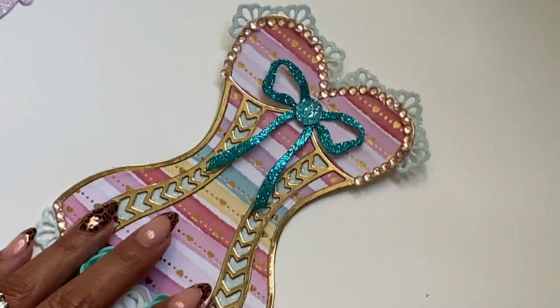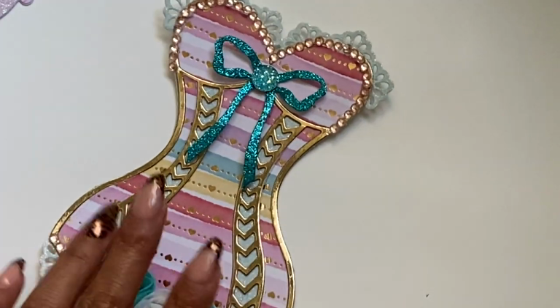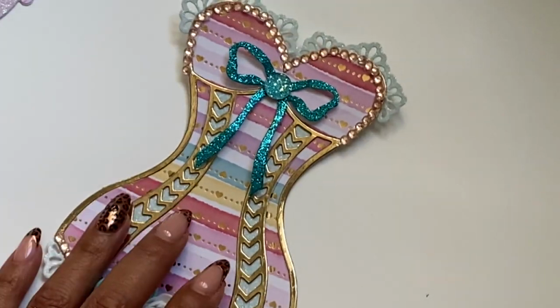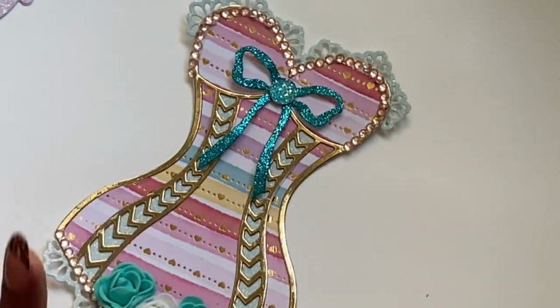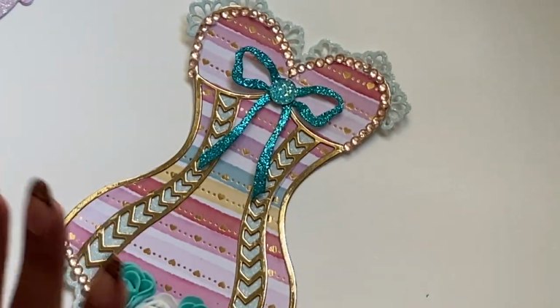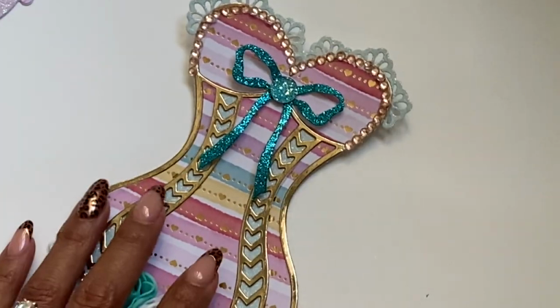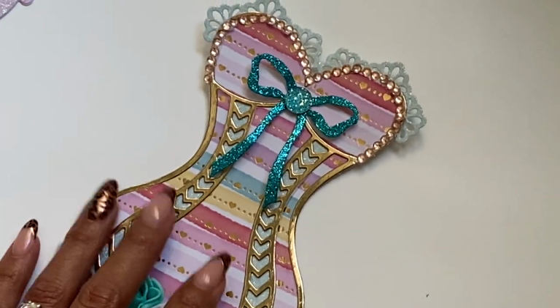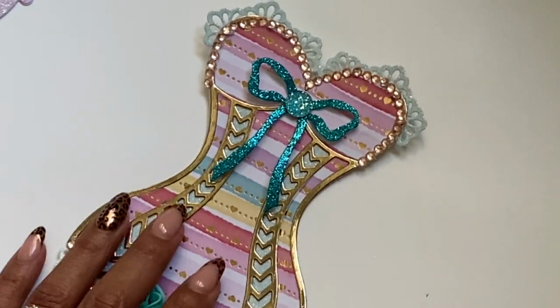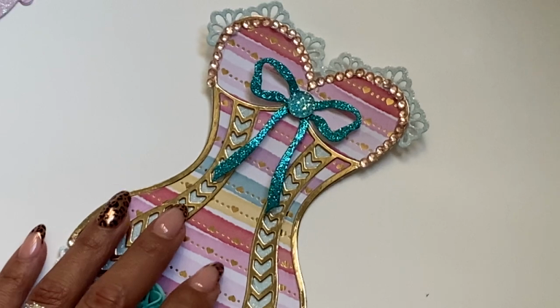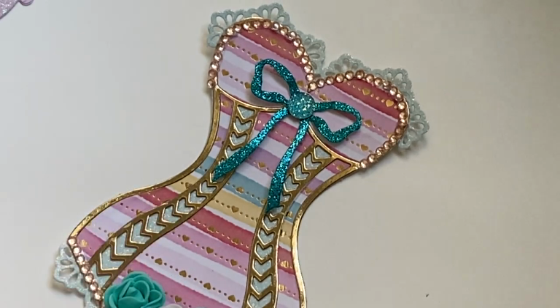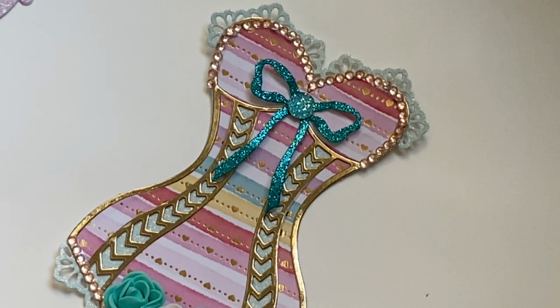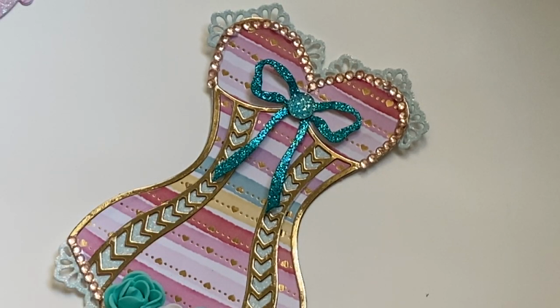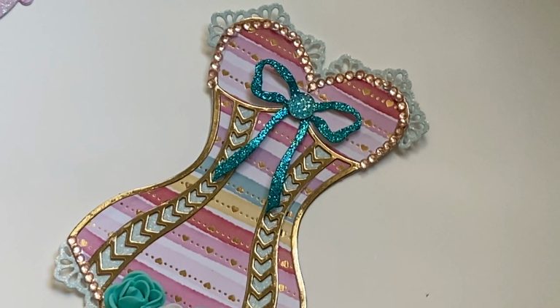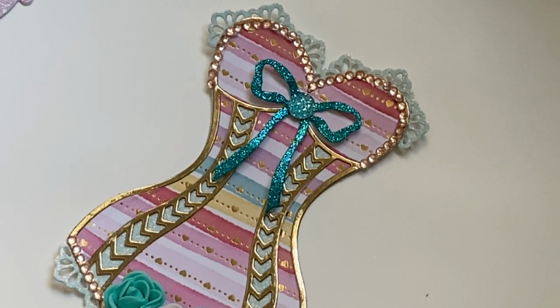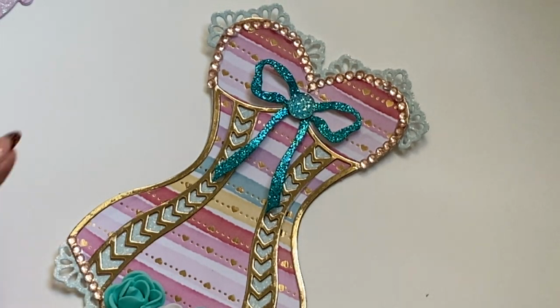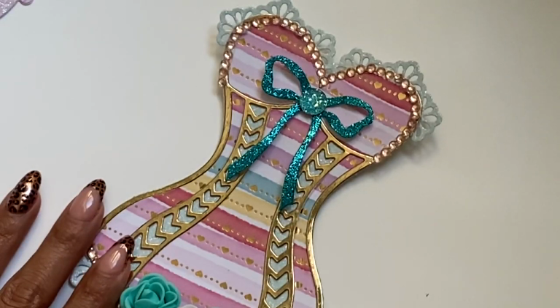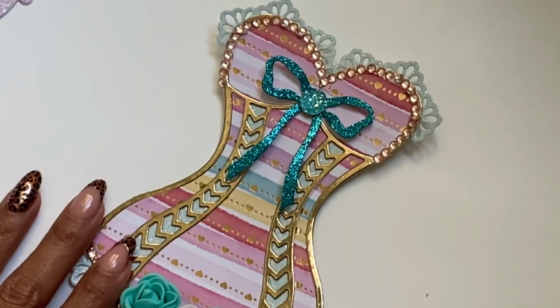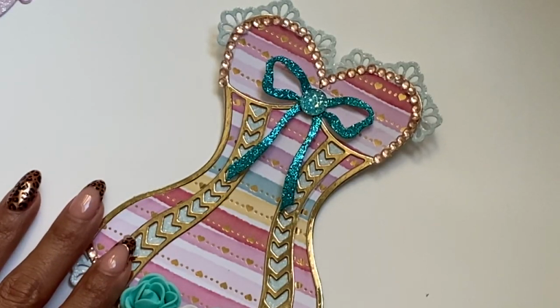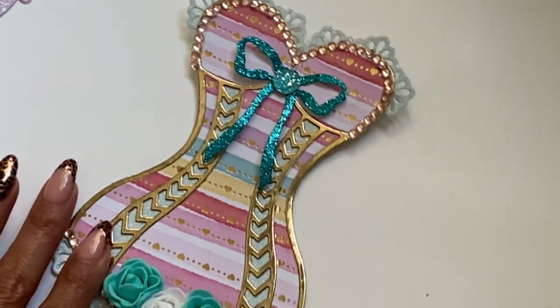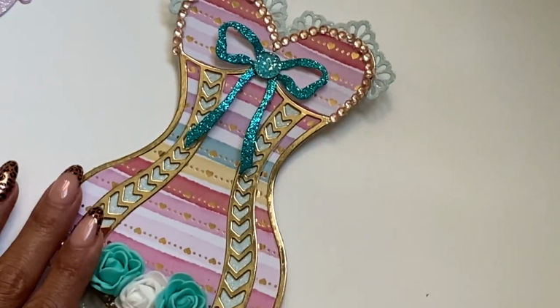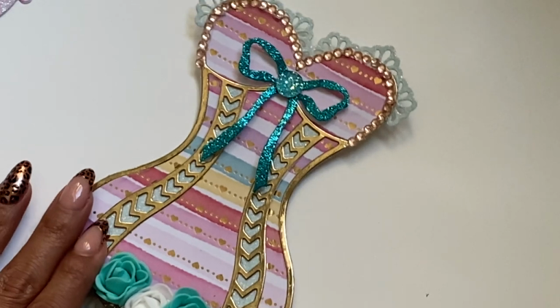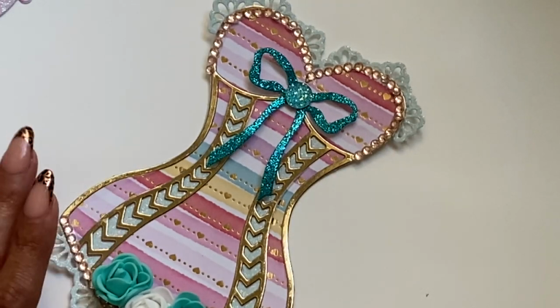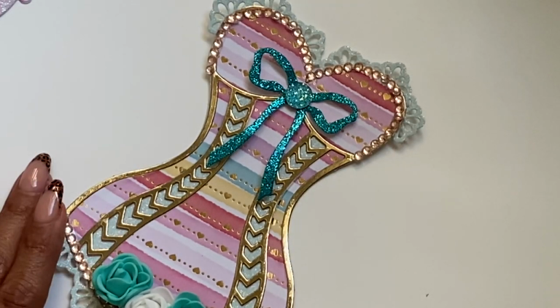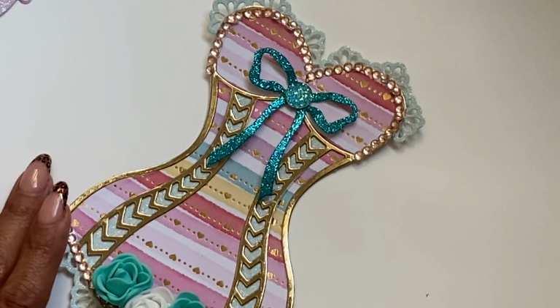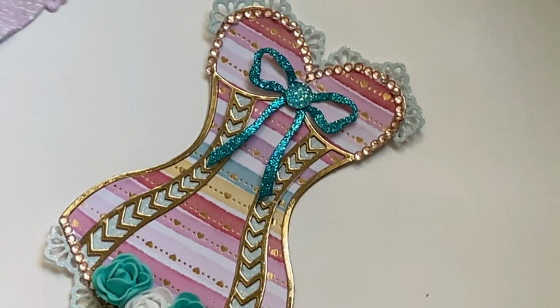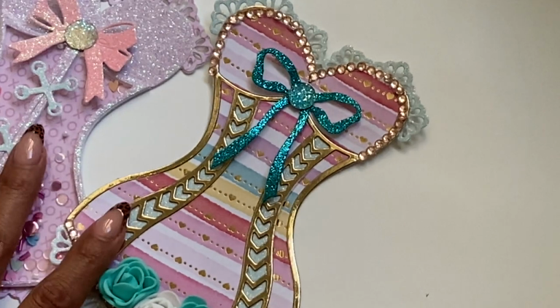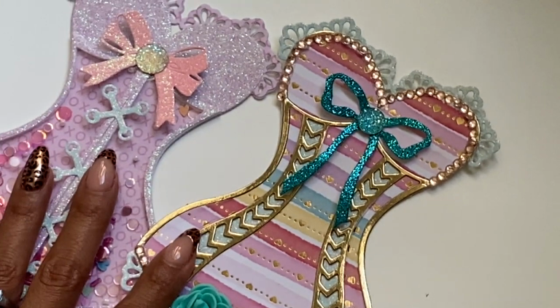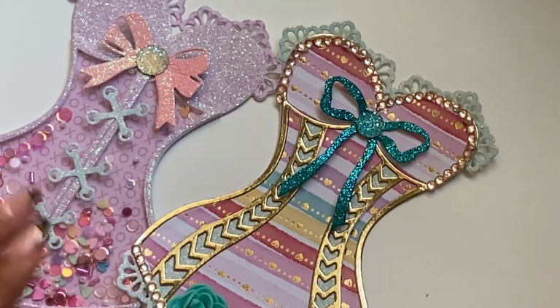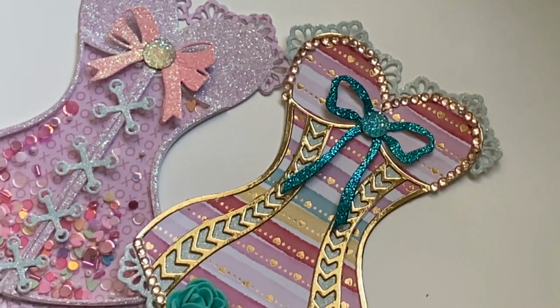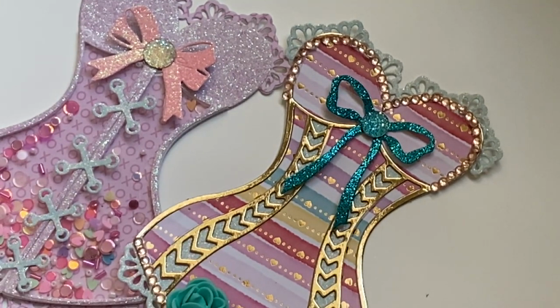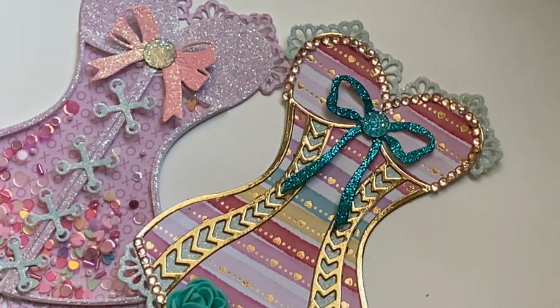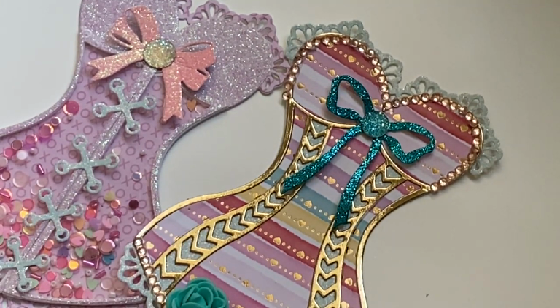Really fun die set. Check the description box below for product information. If you have any questions just ask. Thank you for stopping by my channel today and I will catch you guys in the next video. Bye for now.